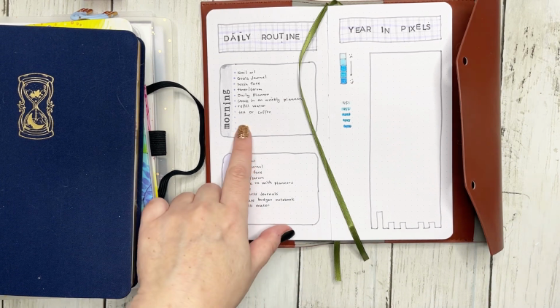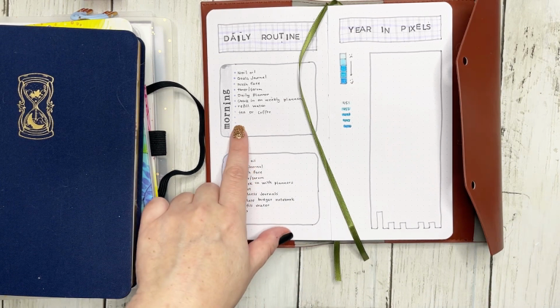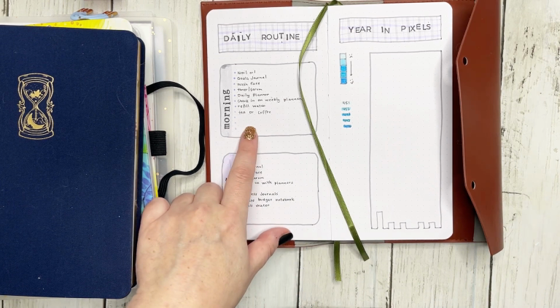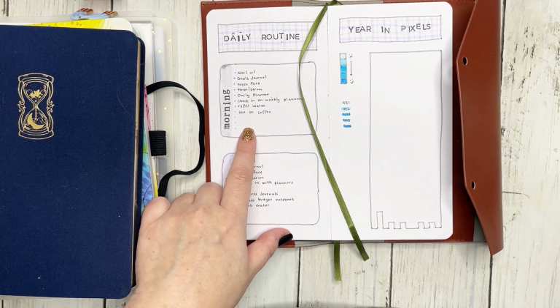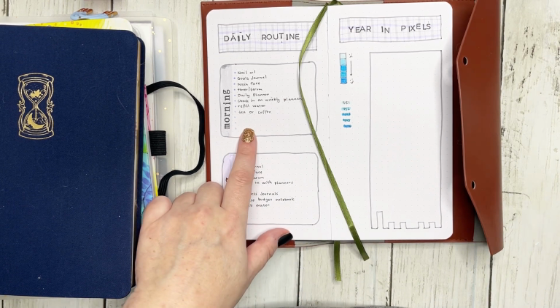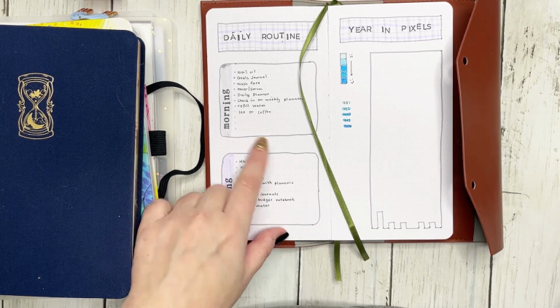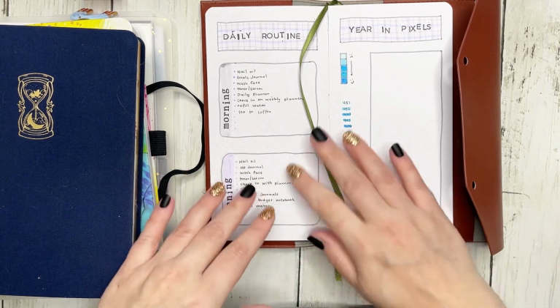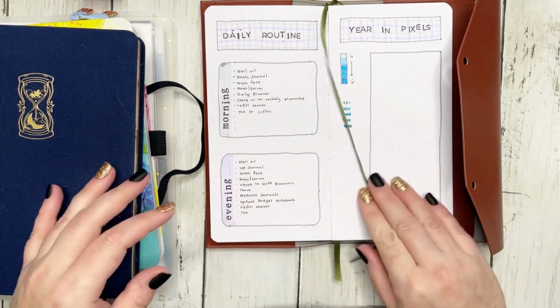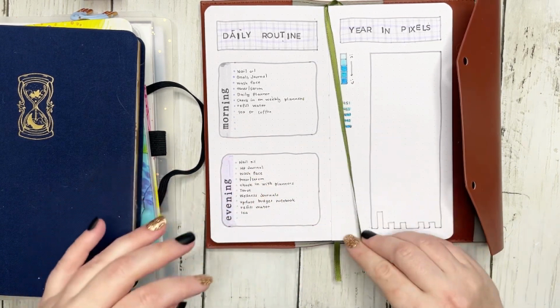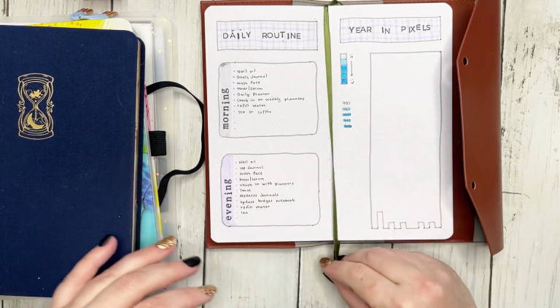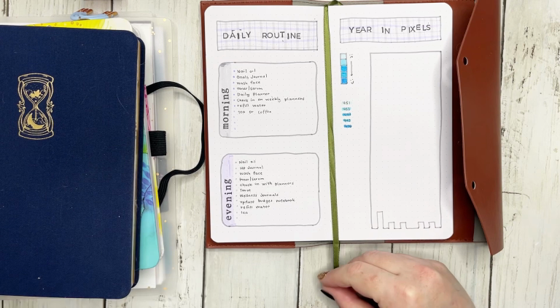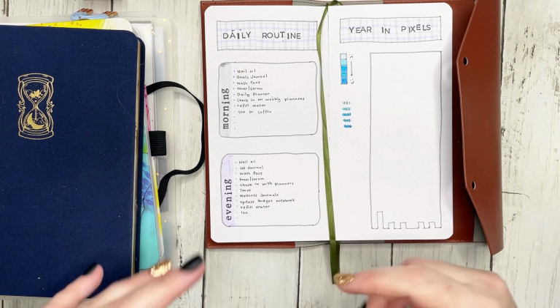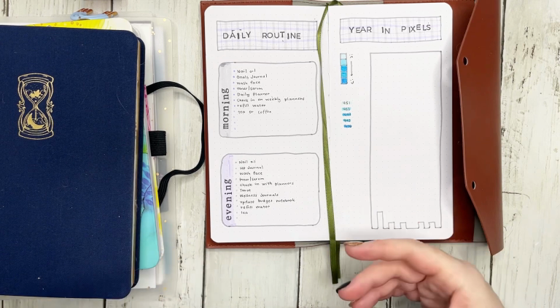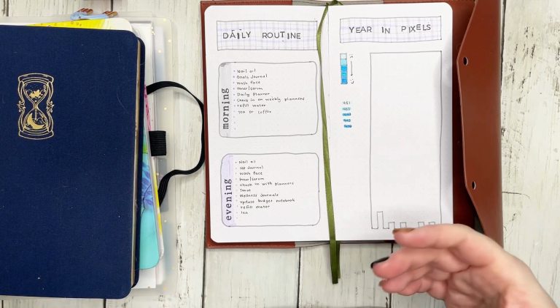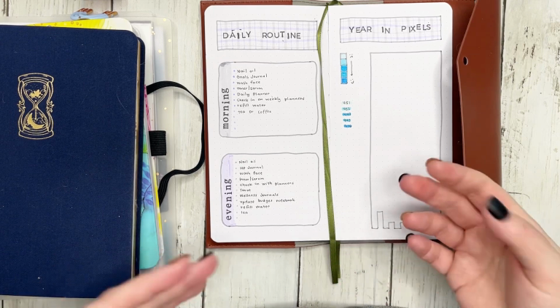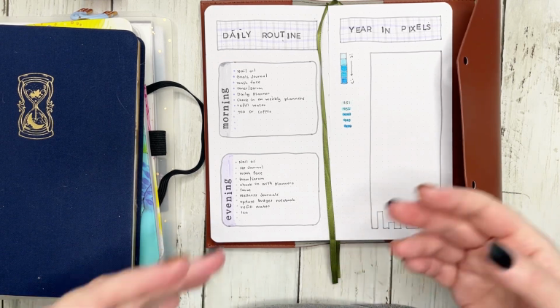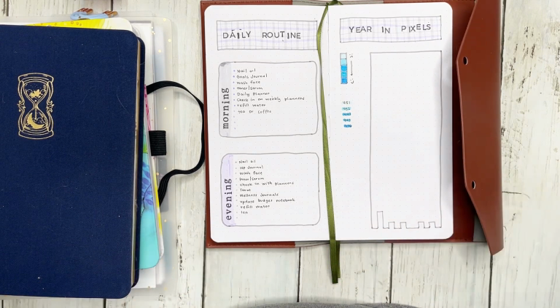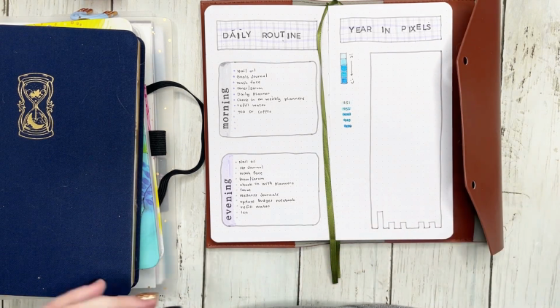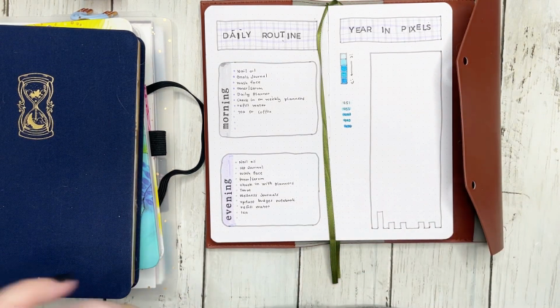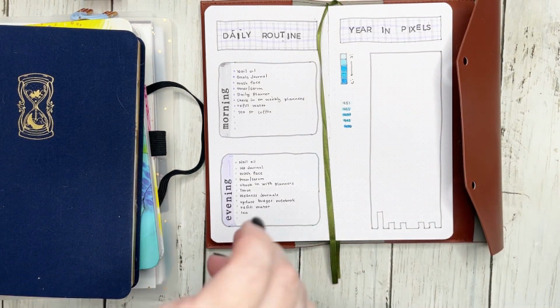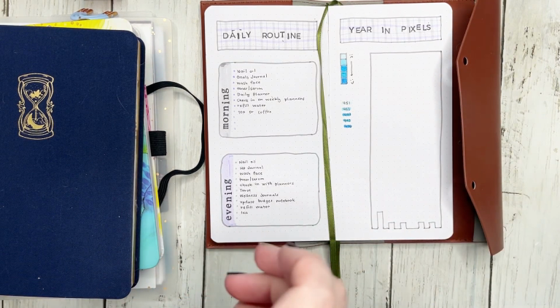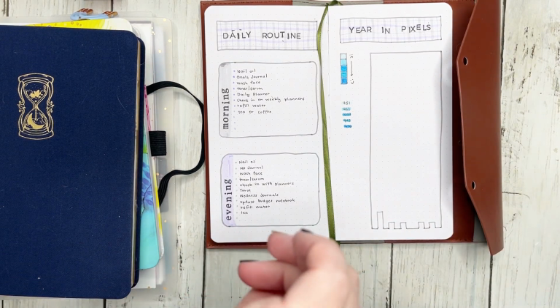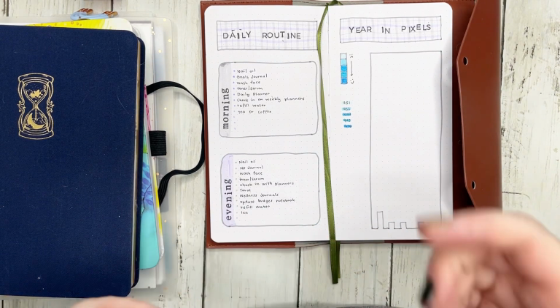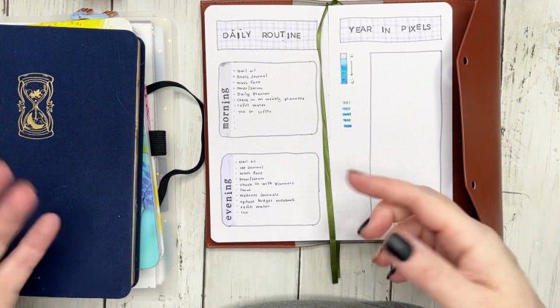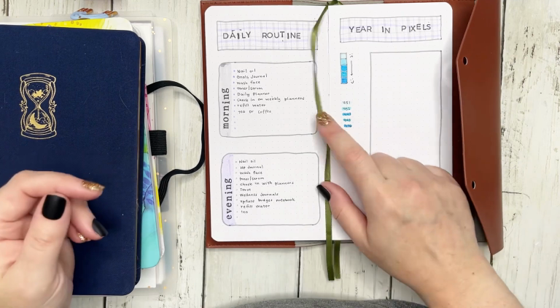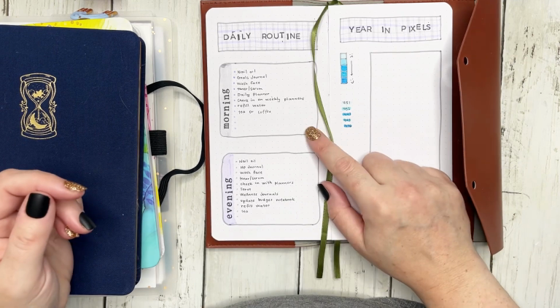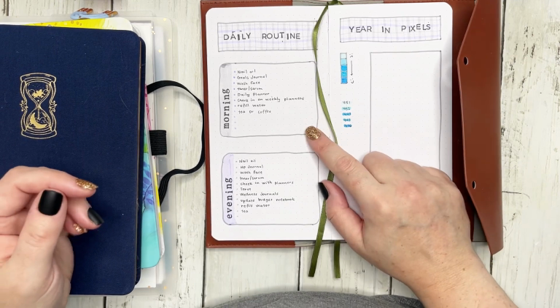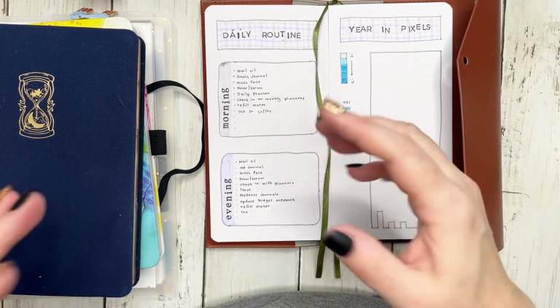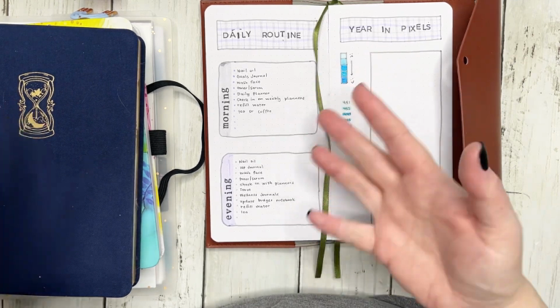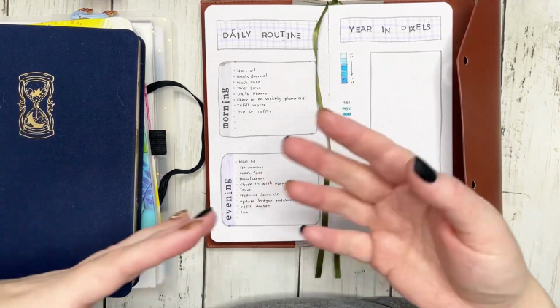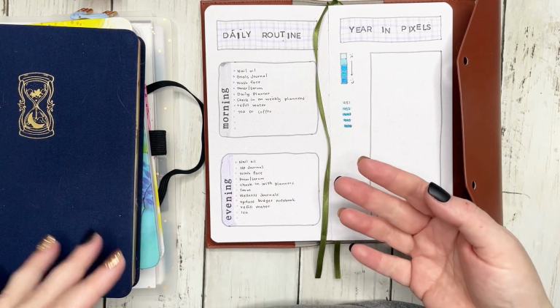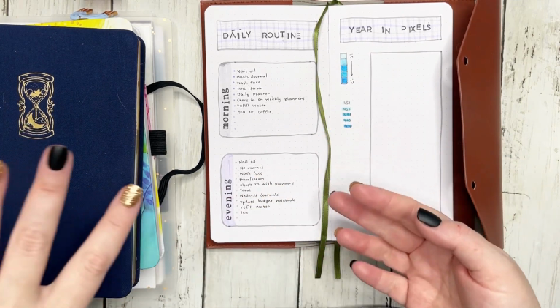I also have a couple of extra bullet points so that if I realize in another month that I want to add a couple more things to my daily routine, I can be able to add them in.